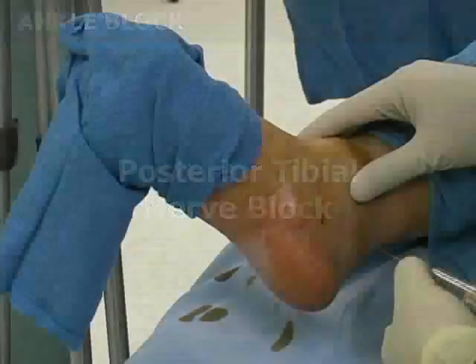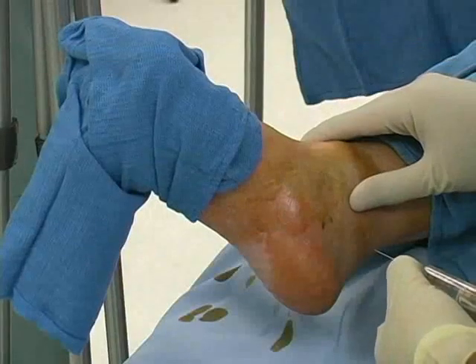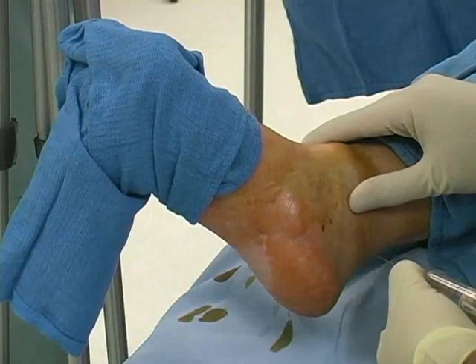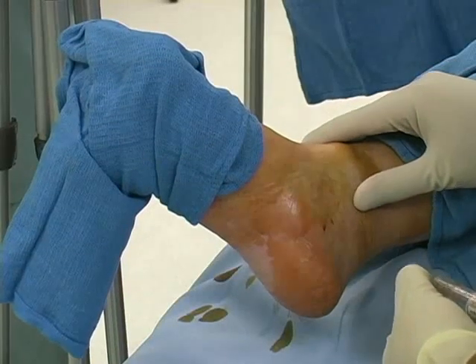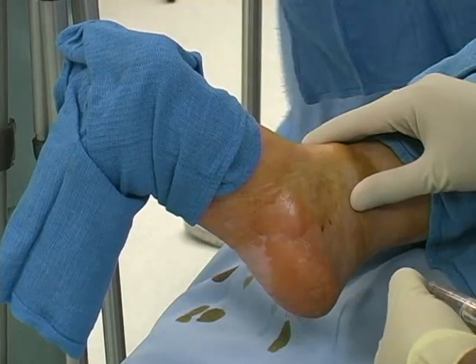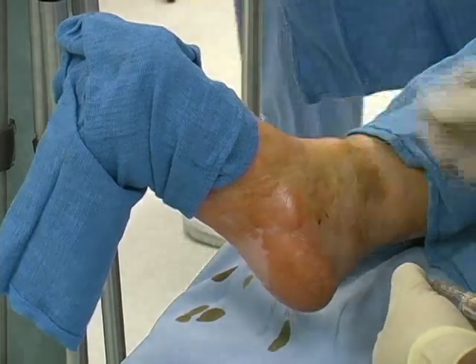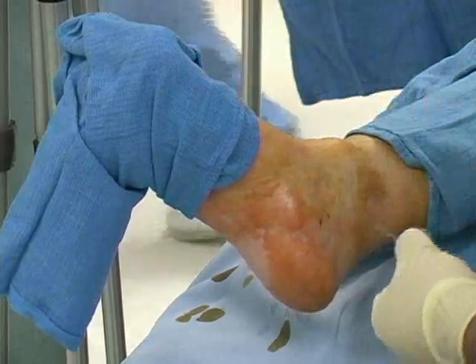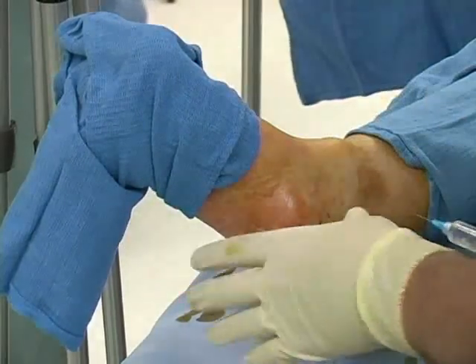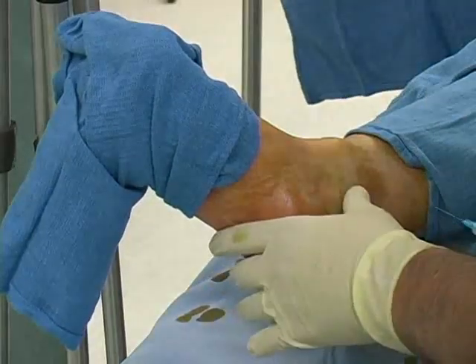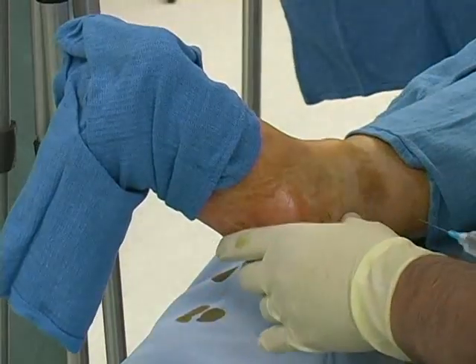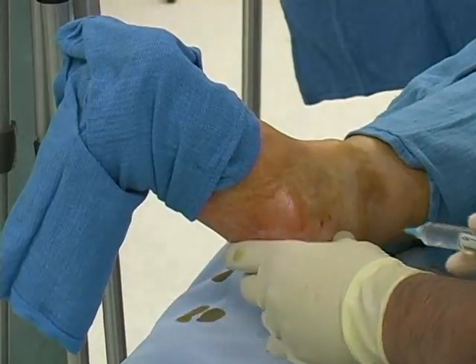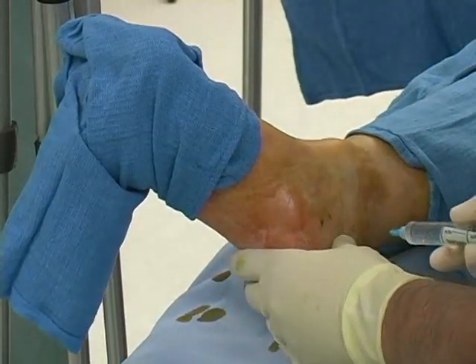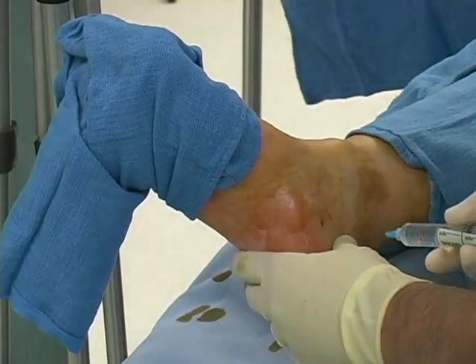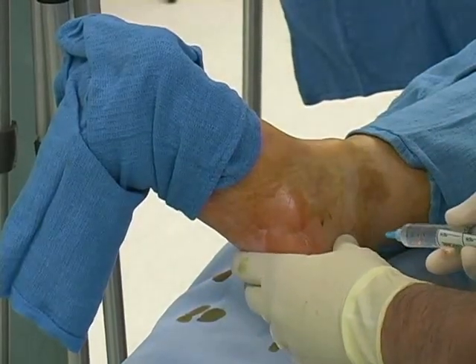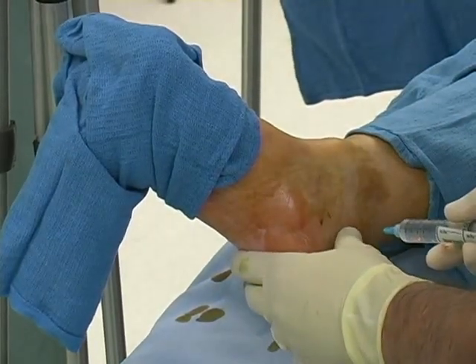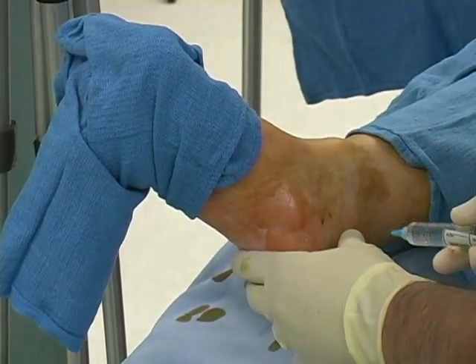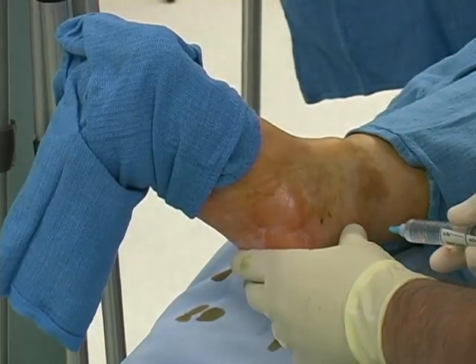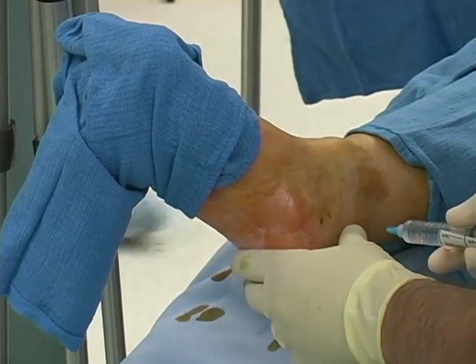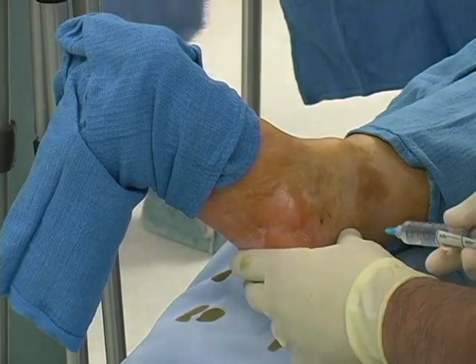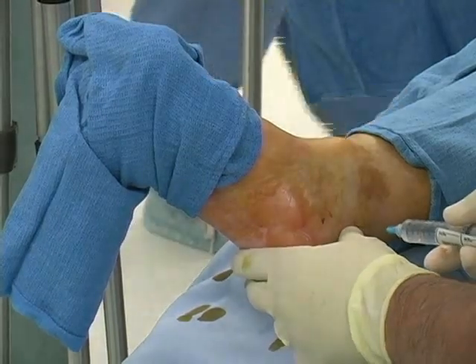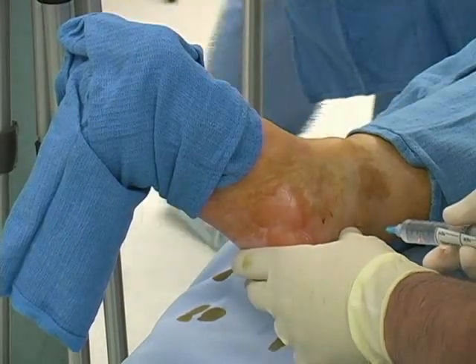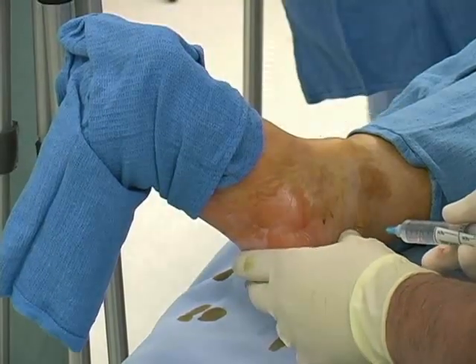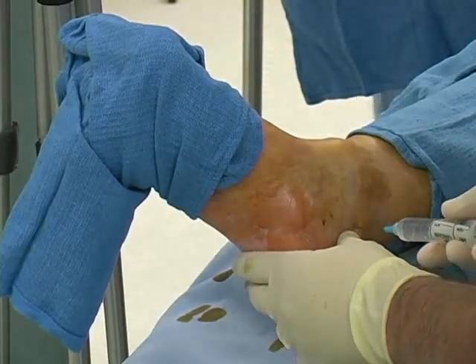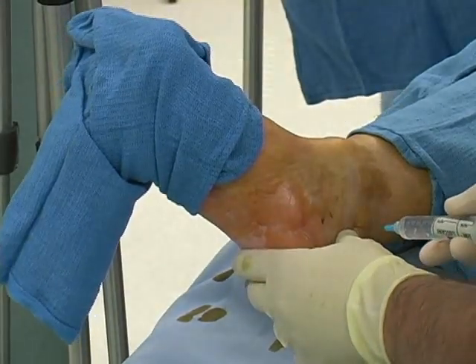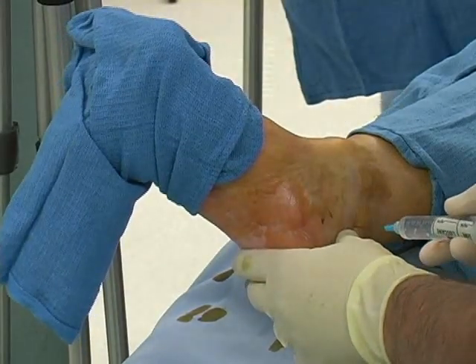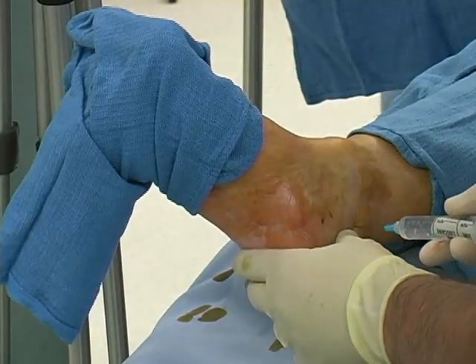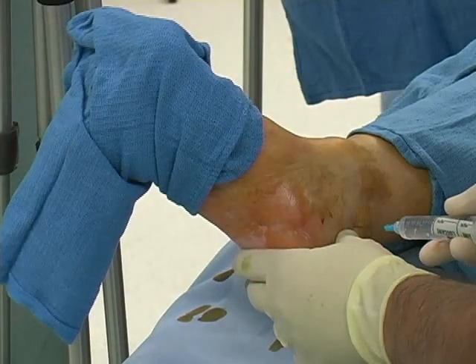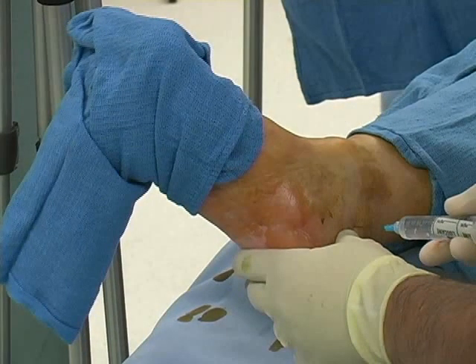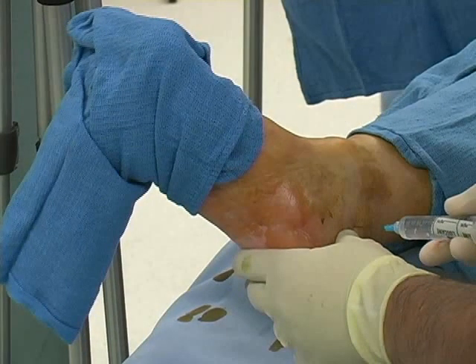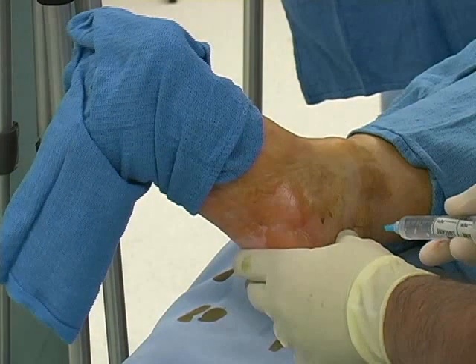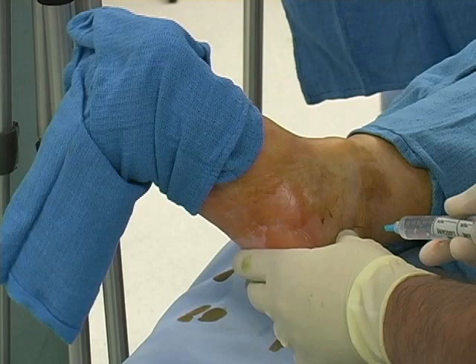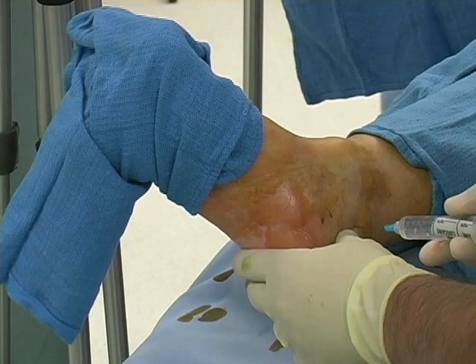Facing the patient's medial ankle, identify the malleolus and the Achilles tendon. Palpate the pulse of the posterior tibial artery in this space. The posterior tibial nerve is posterior to the artery.